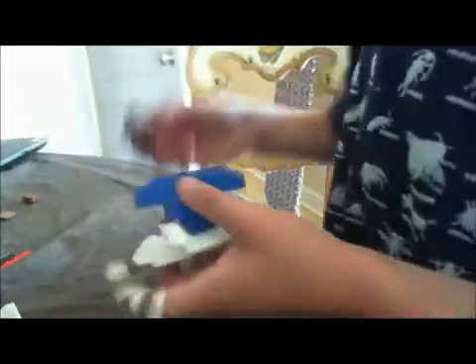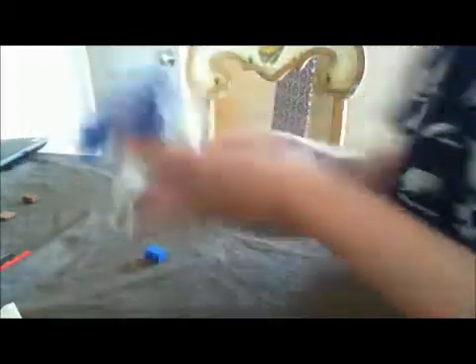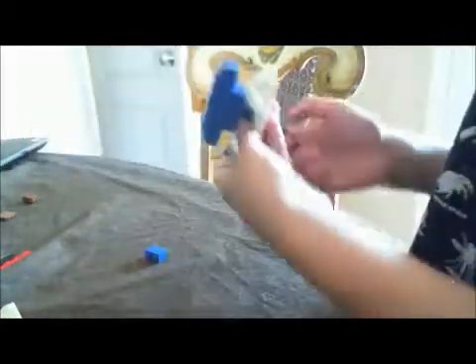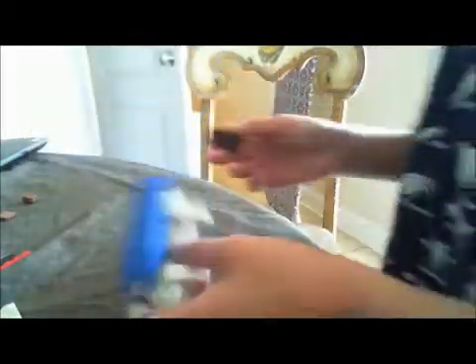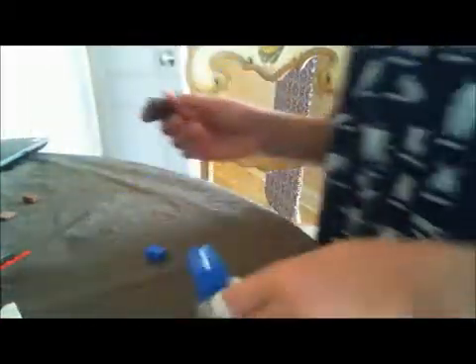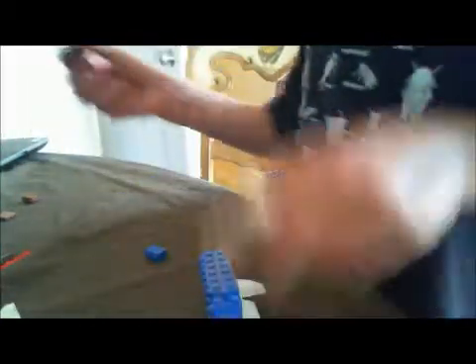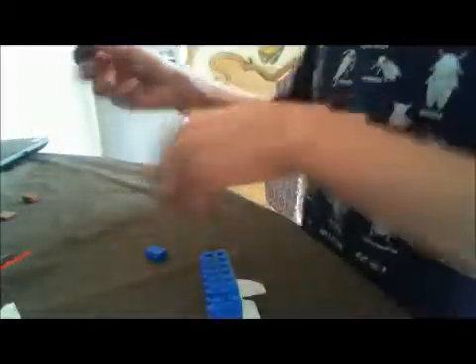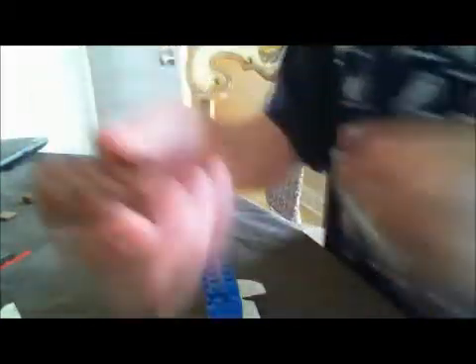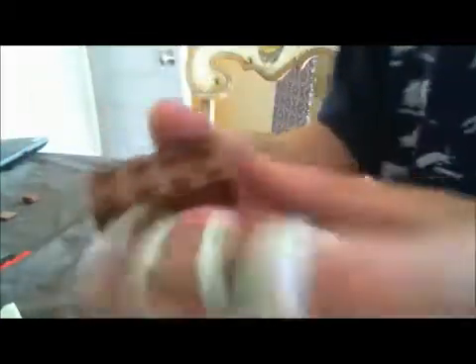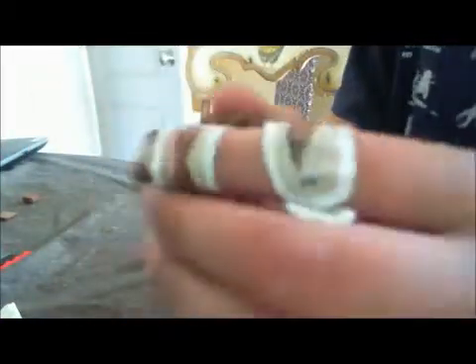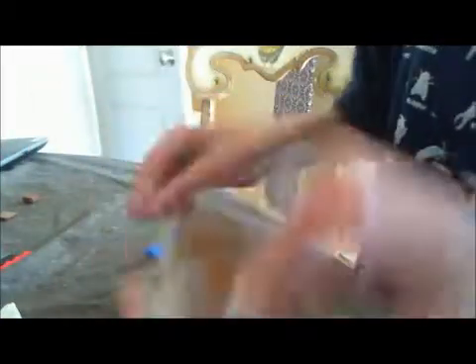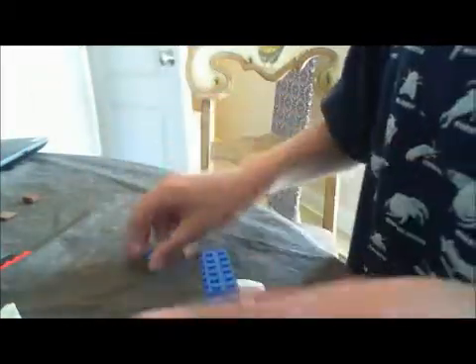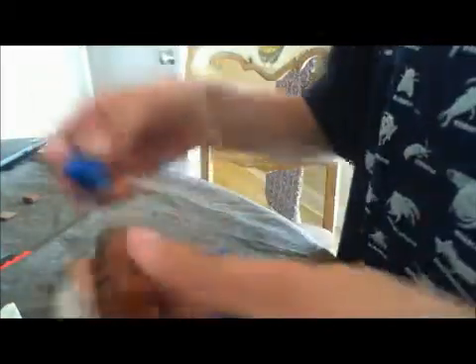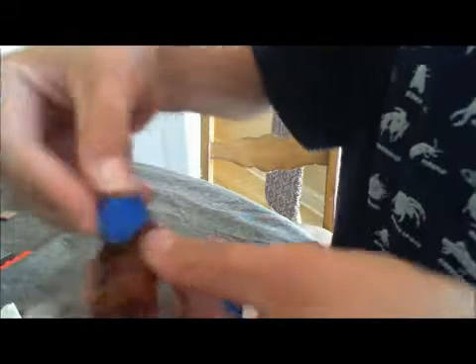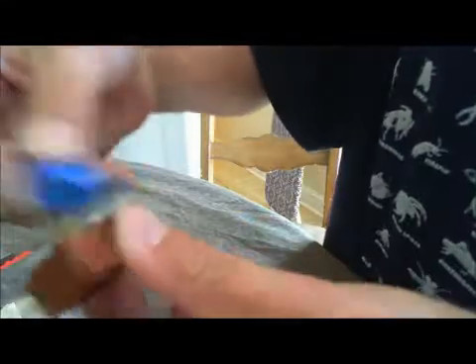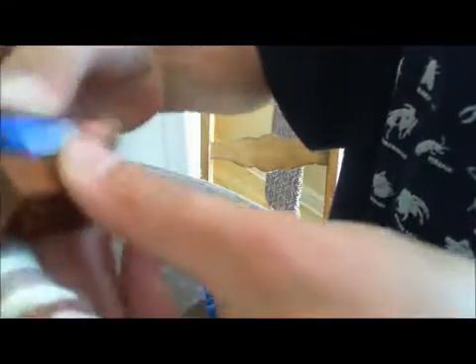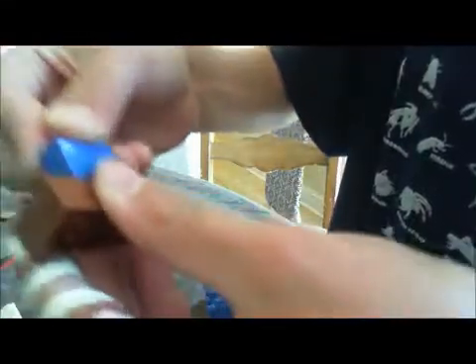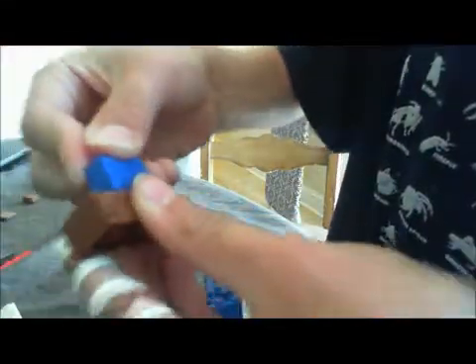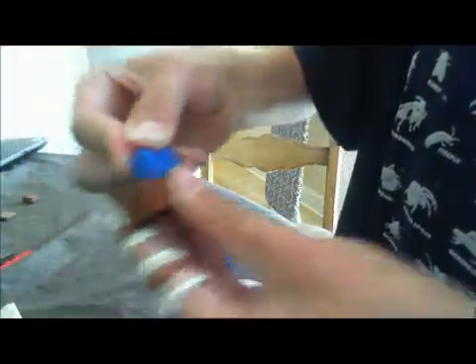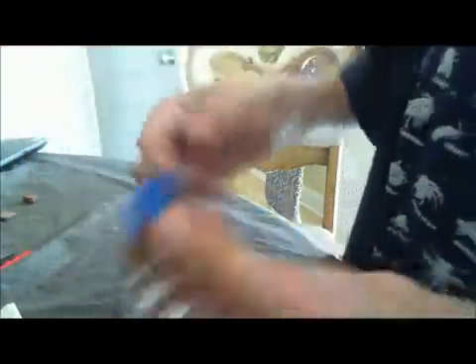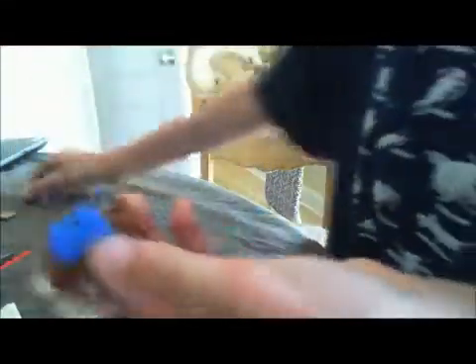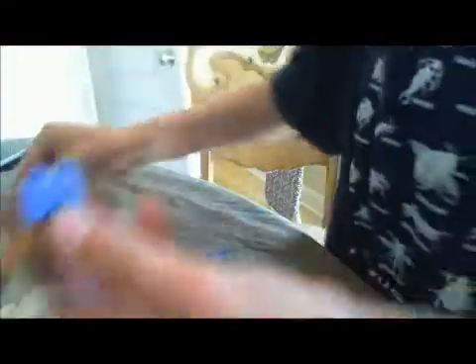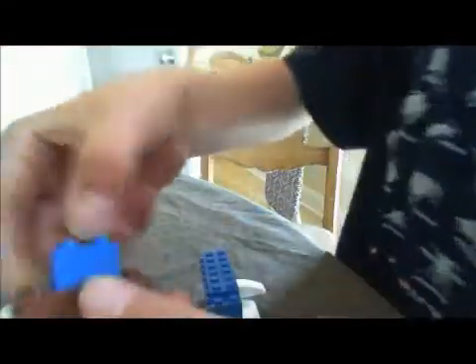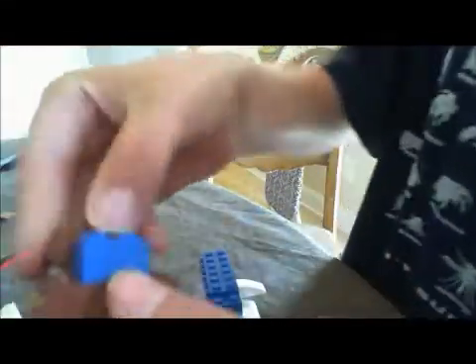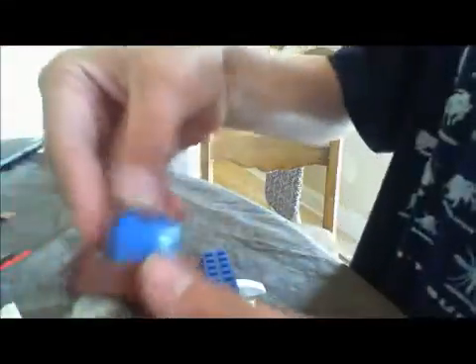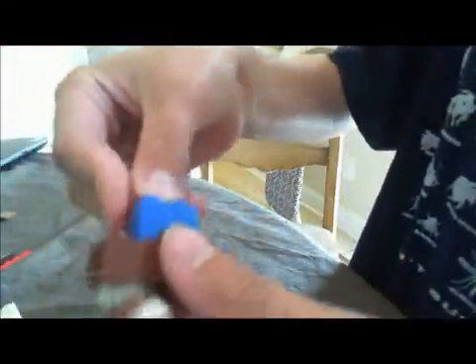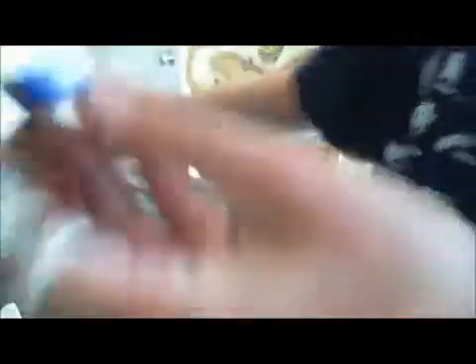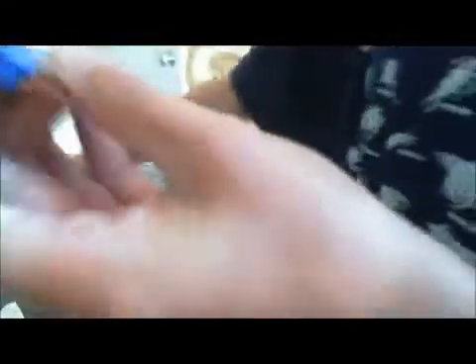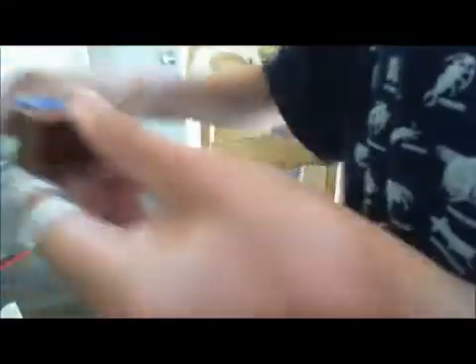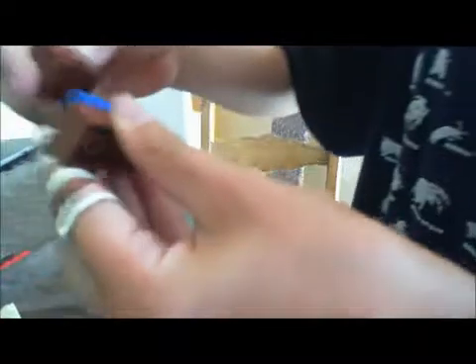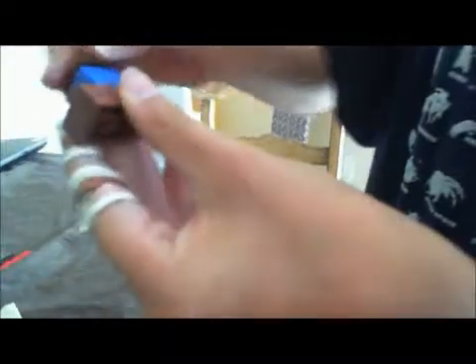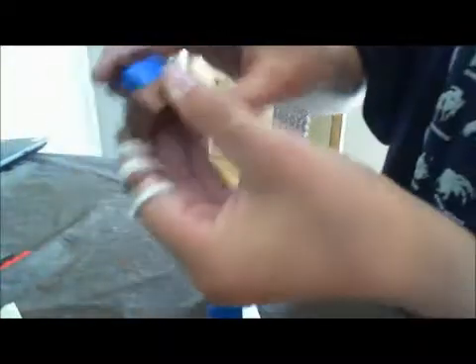Now for the body — you add this piece on like this, this piece on like this, this other one like this, and this one like this.